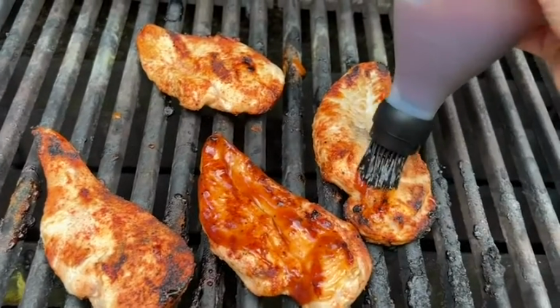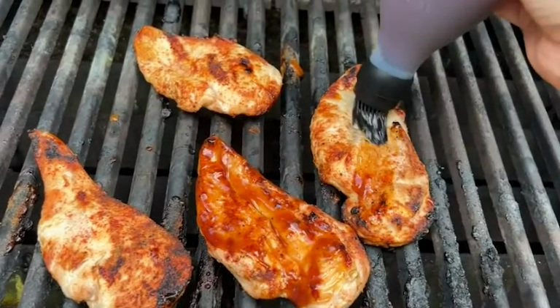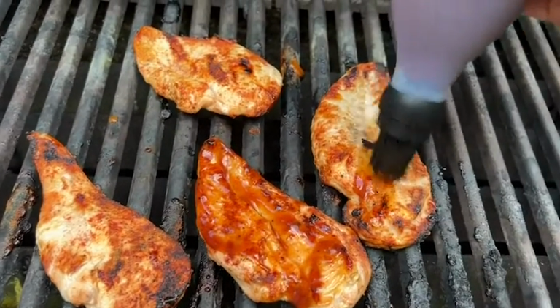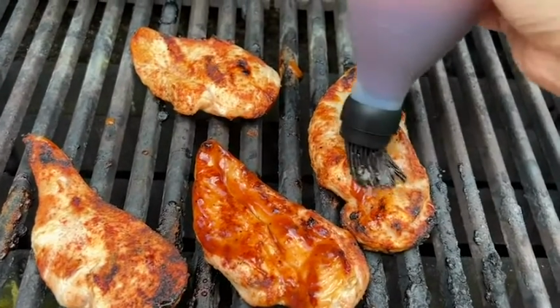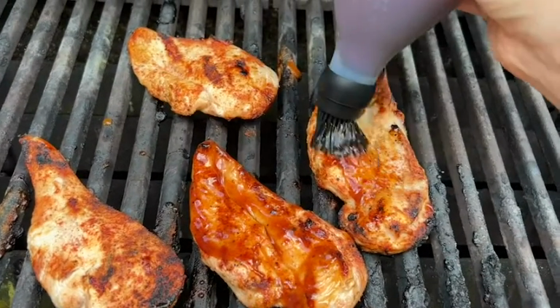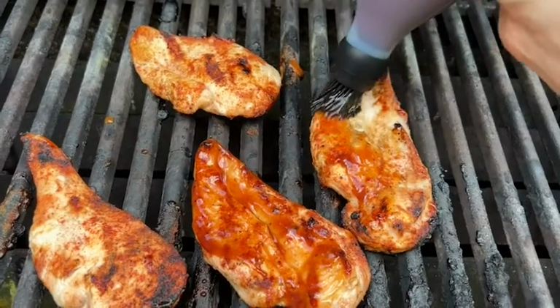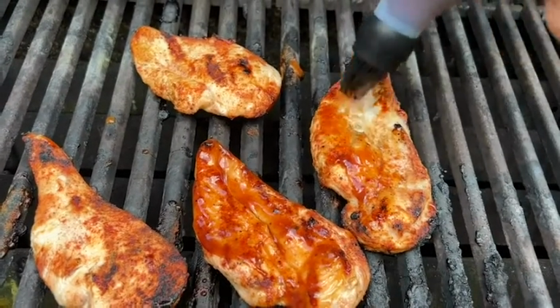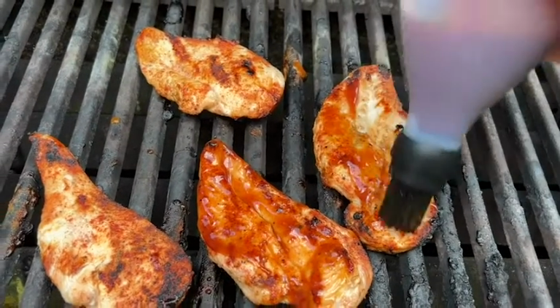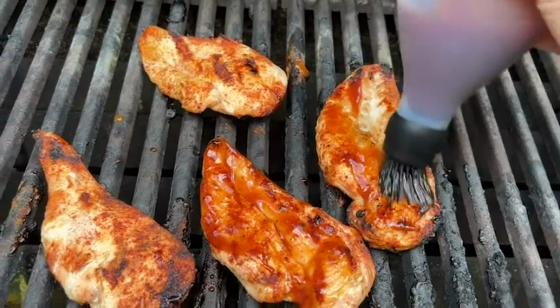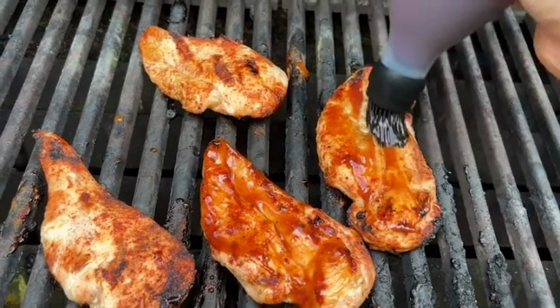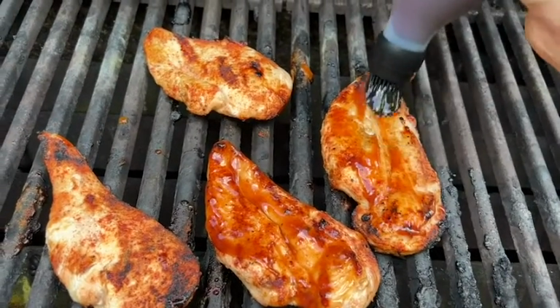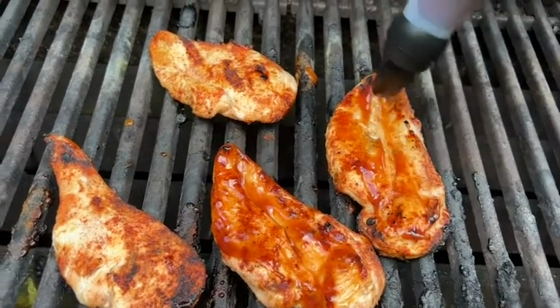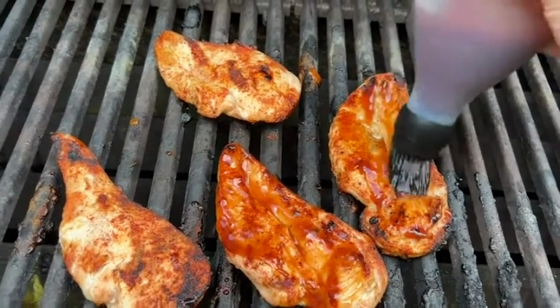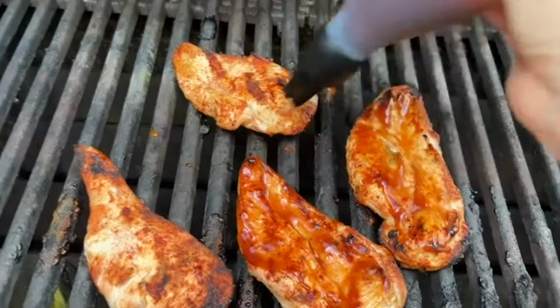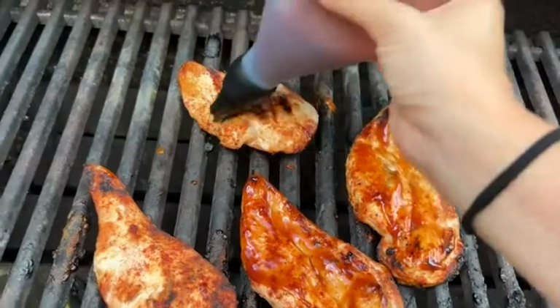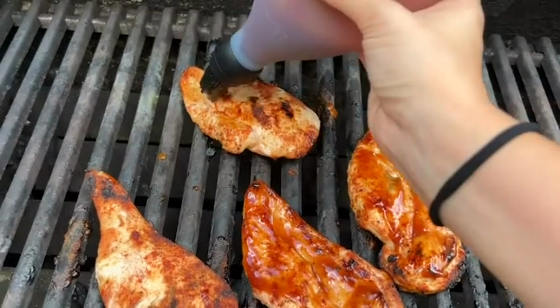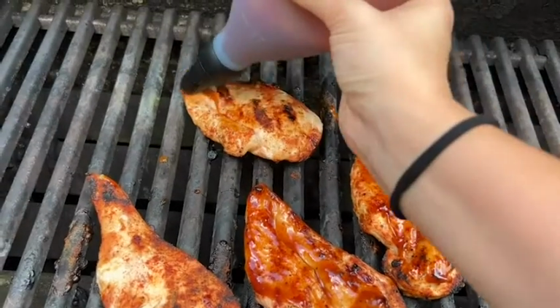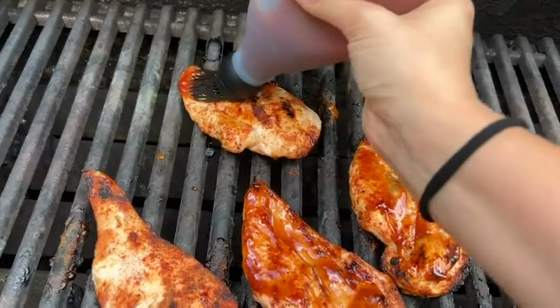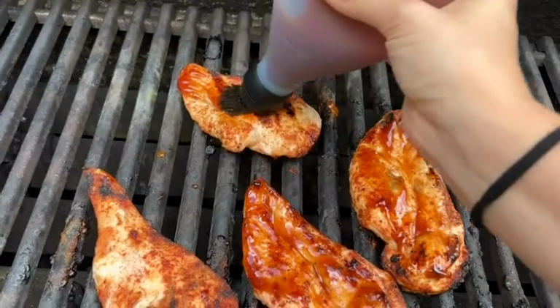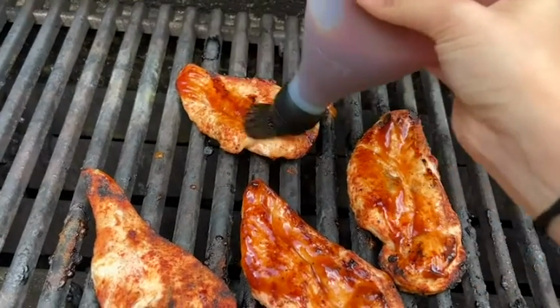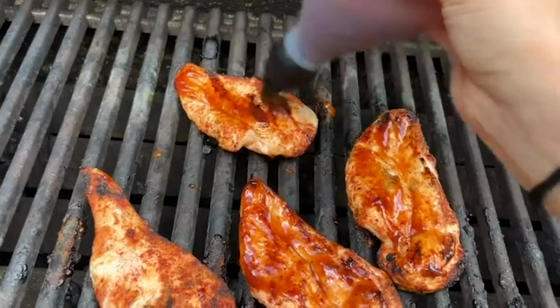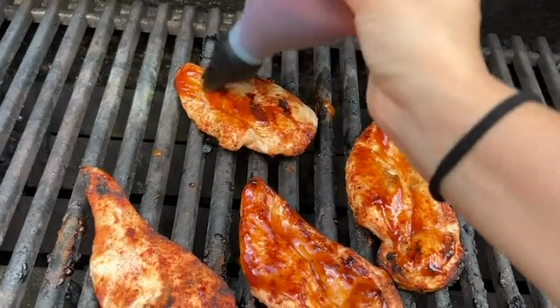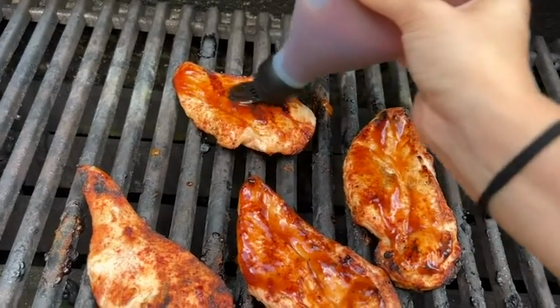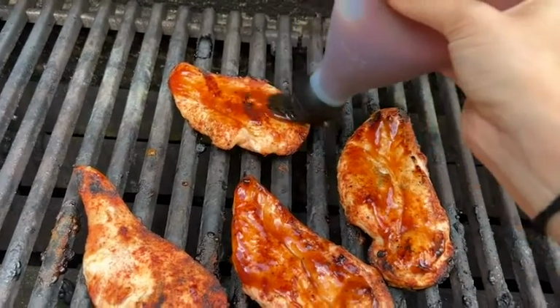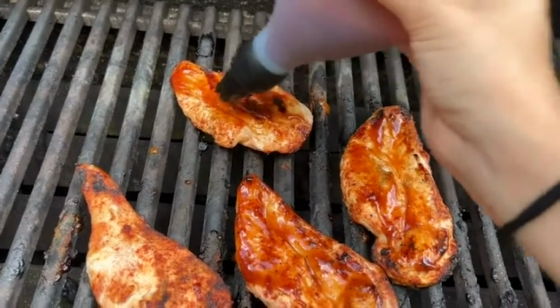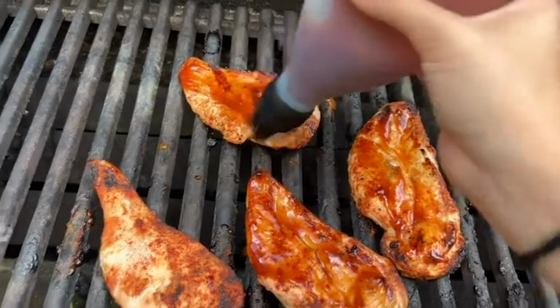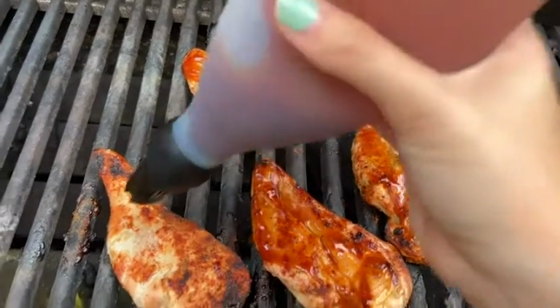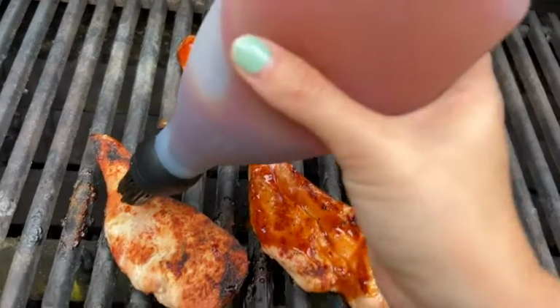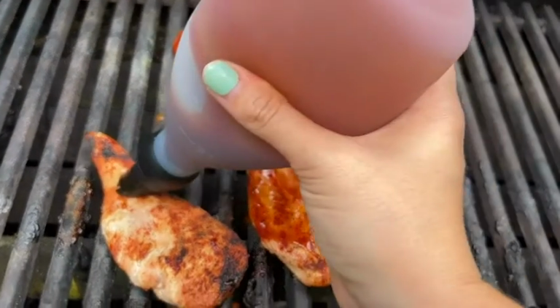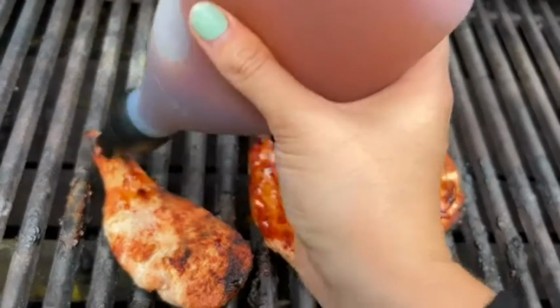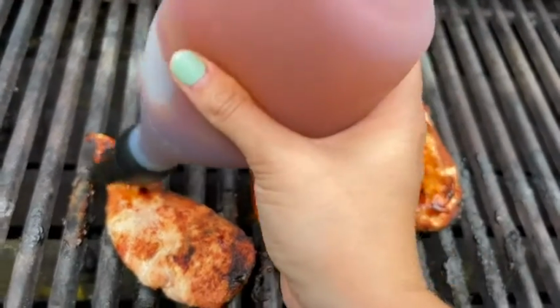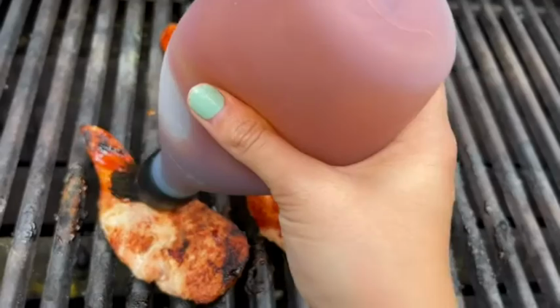The silicone bottle is heat resistant up to 600 degrees, so you can be confident when you are grilling that you are not going to melt this silicone. It is extremely durable.